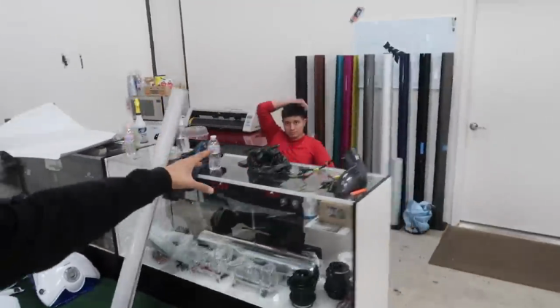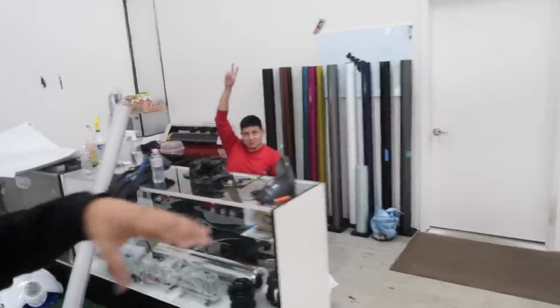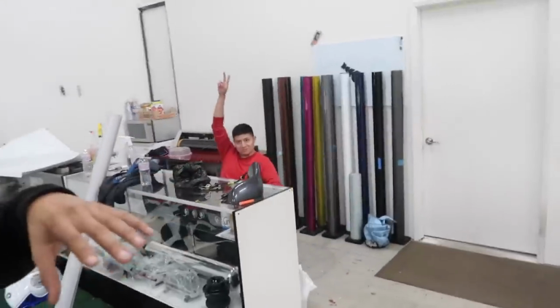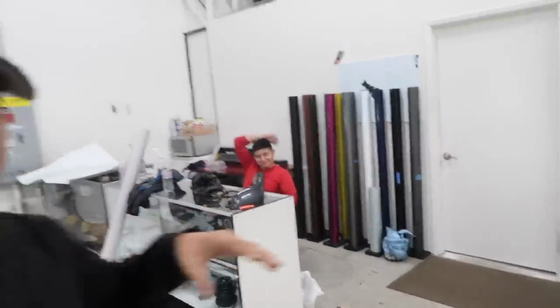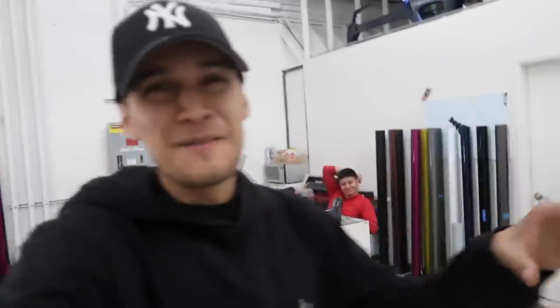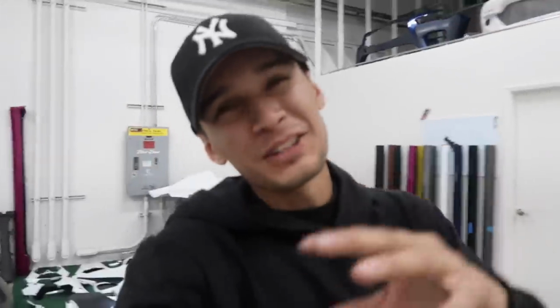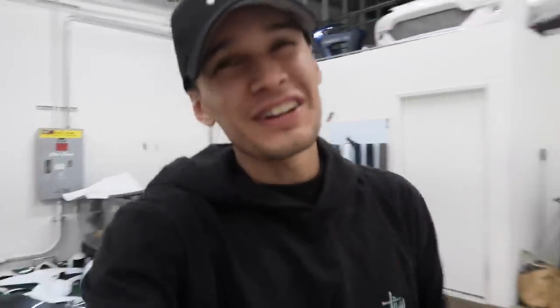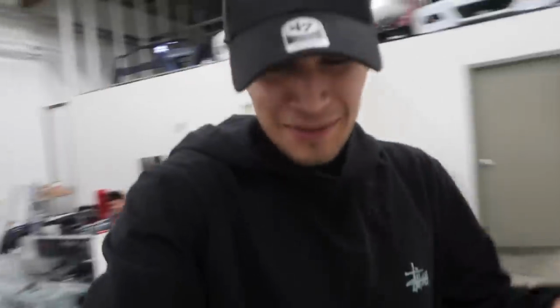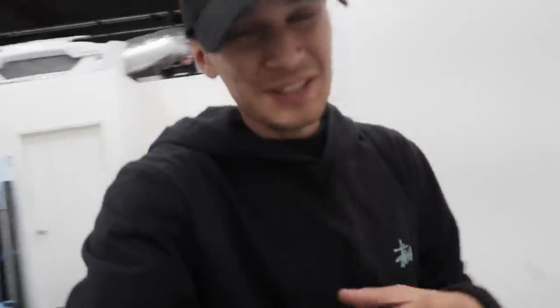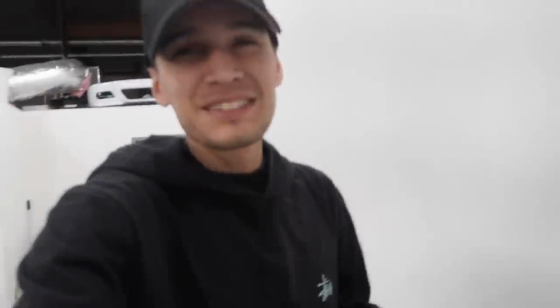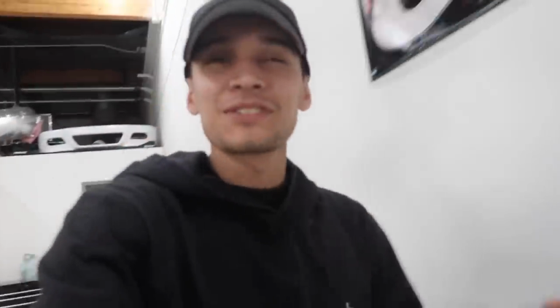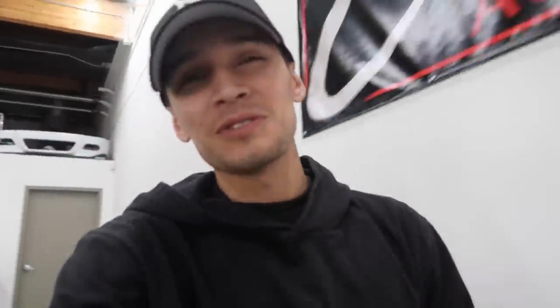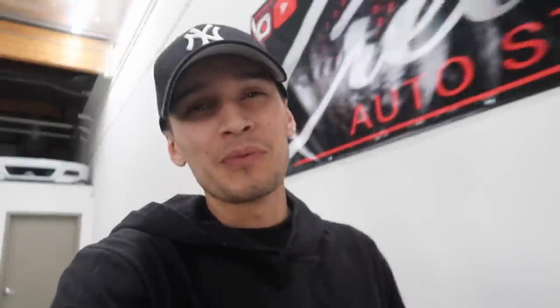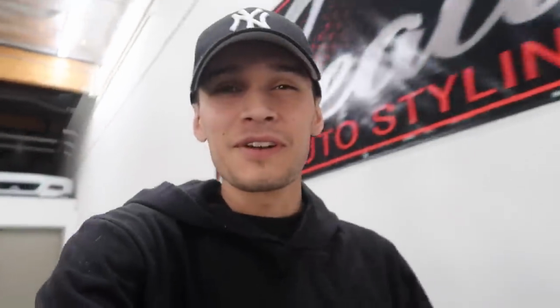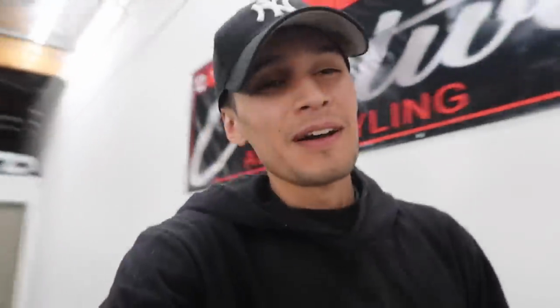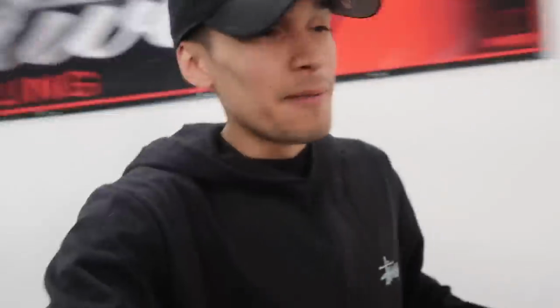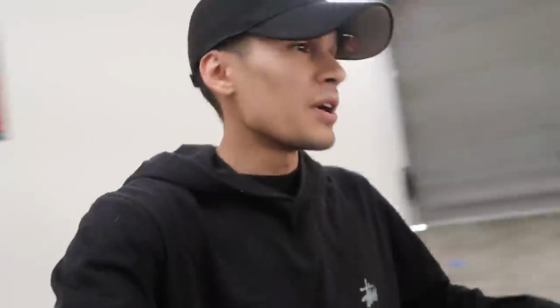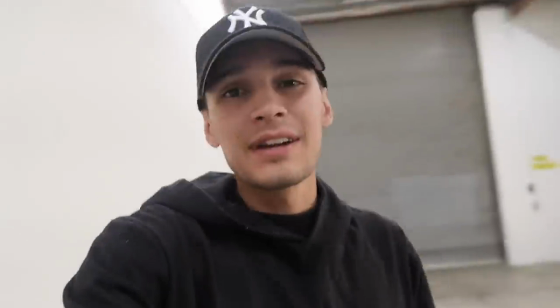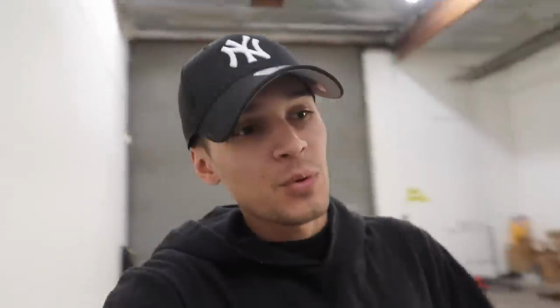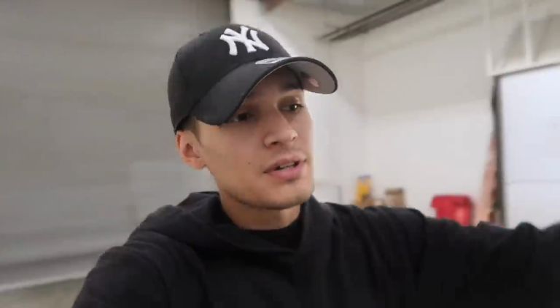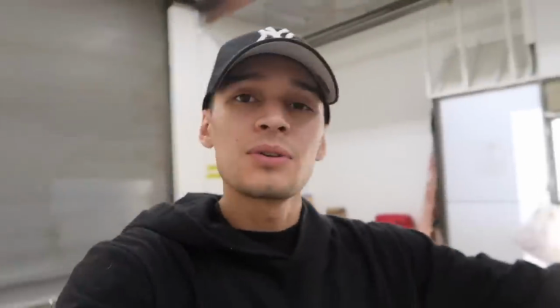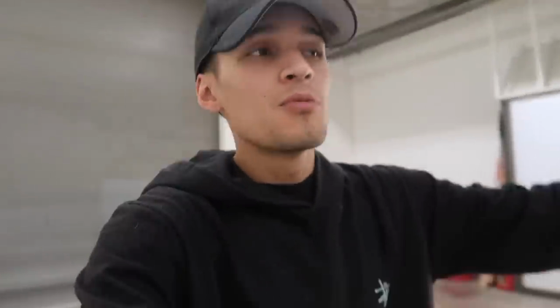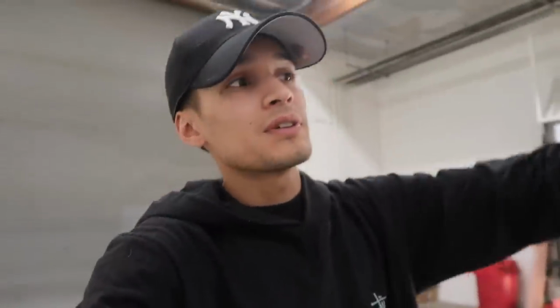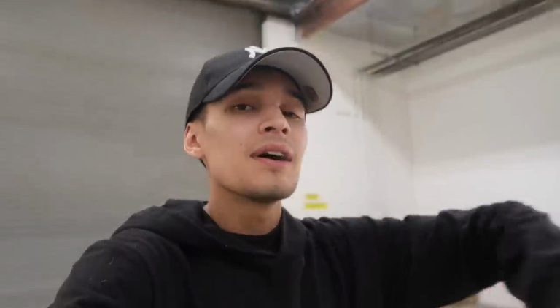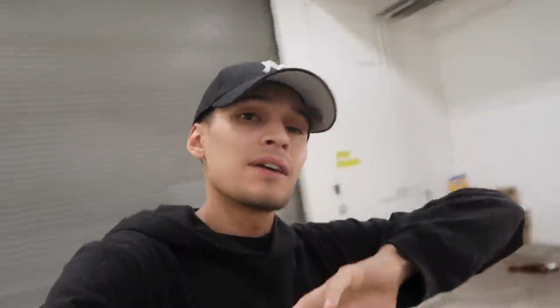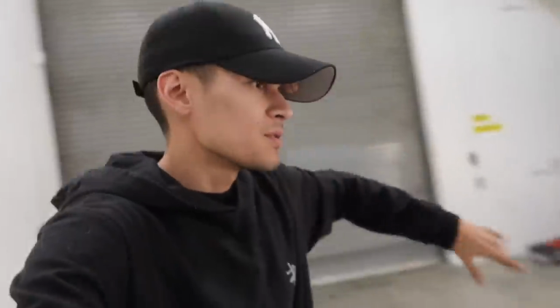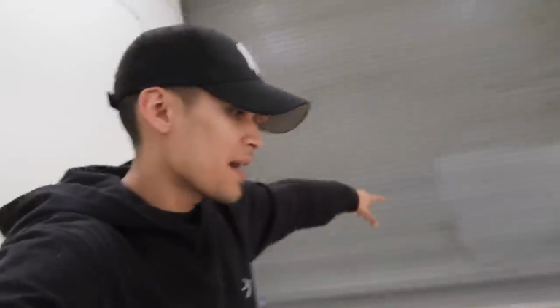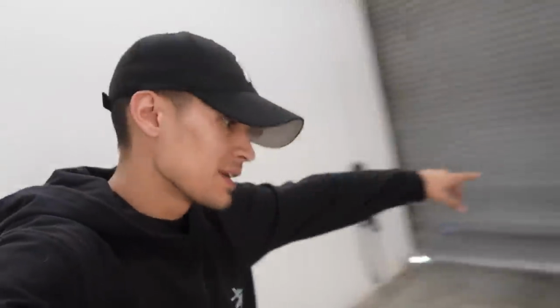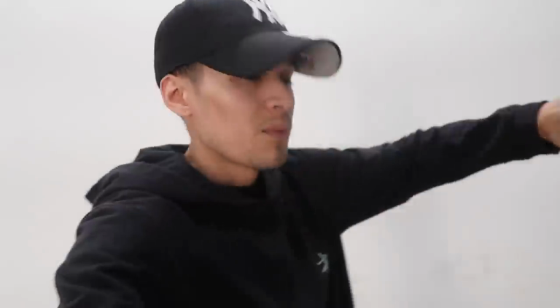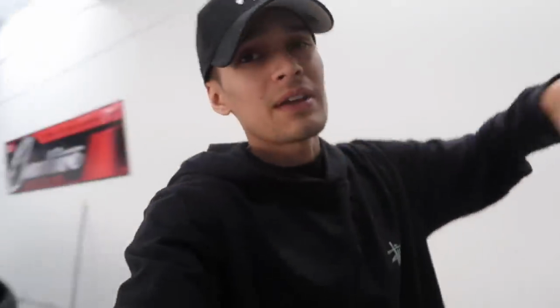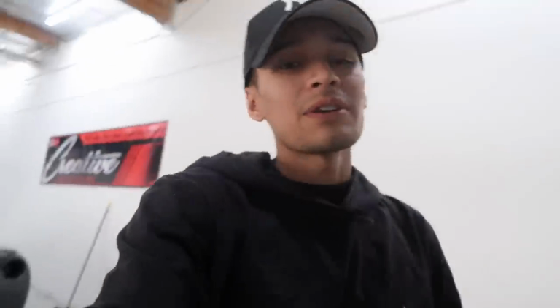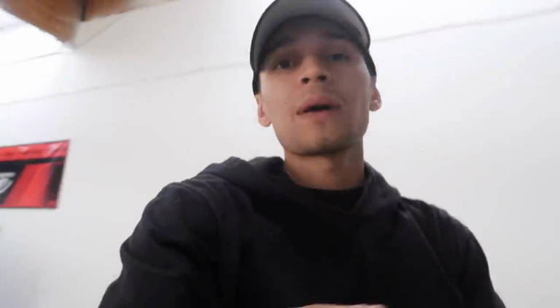I do have a couple new guys working with me. One of them is right here — his name is Jose. He's a little bit shy on camera, first time seeing me talk to the camera. We're going to go ahead and start off with the door, move on to the hood, and I also have the widebody FRS outside.